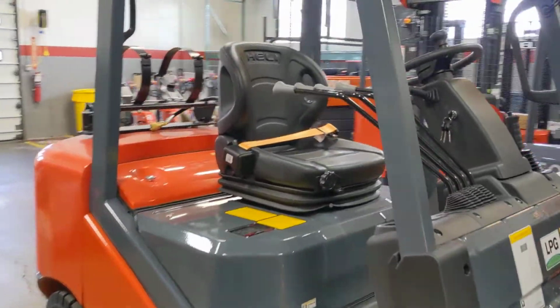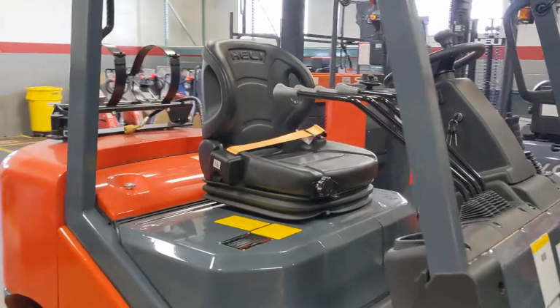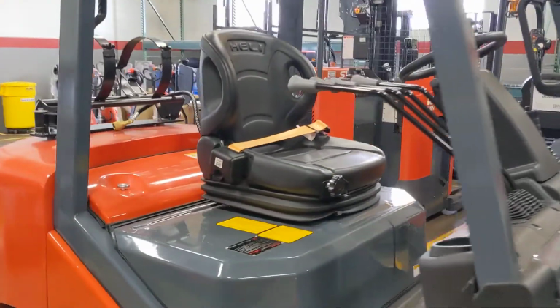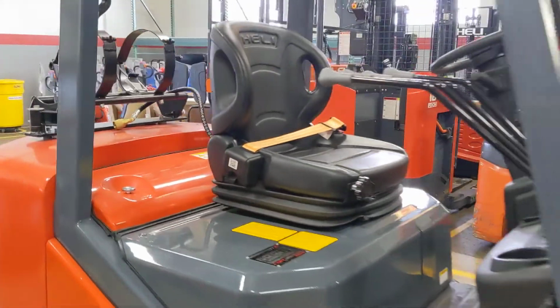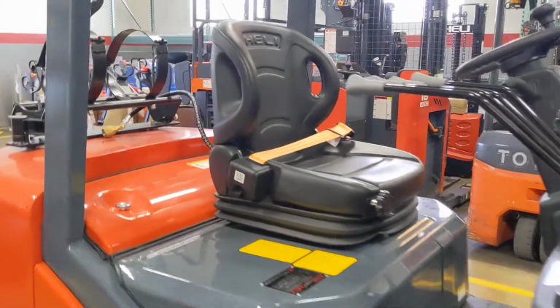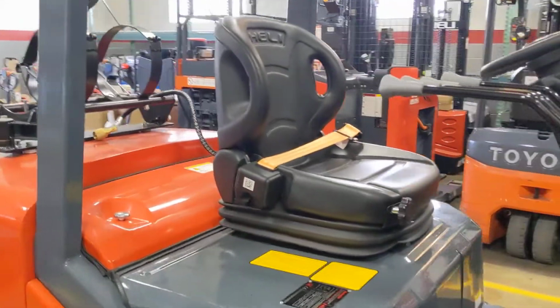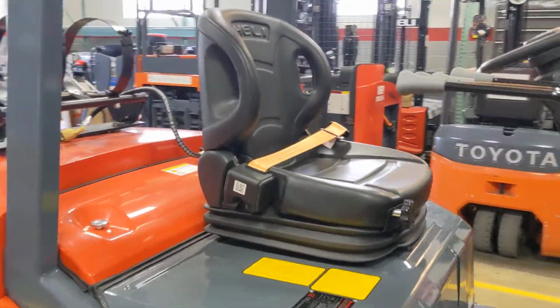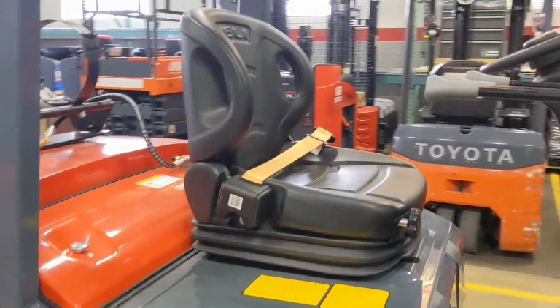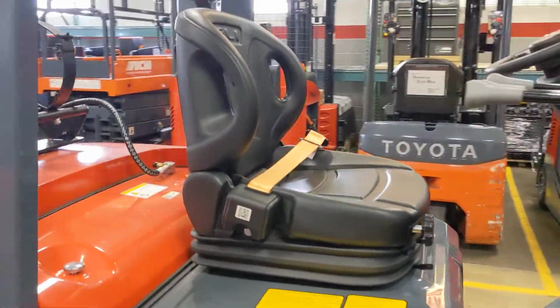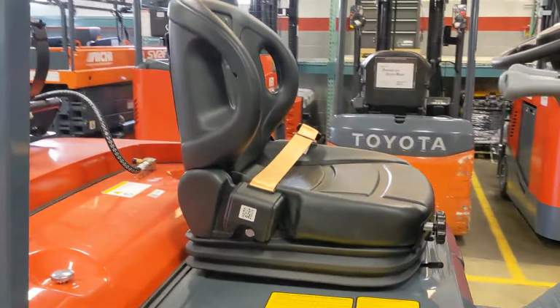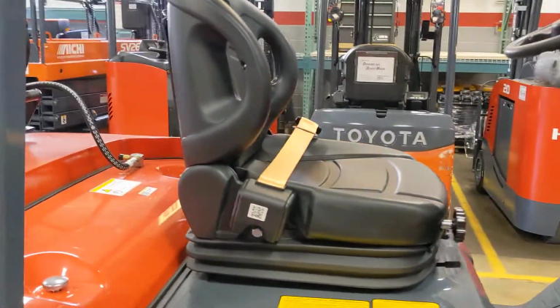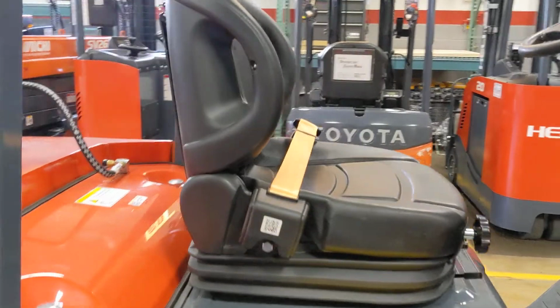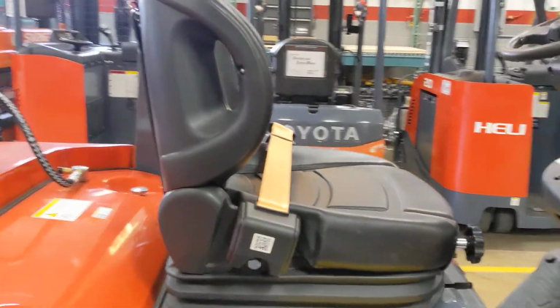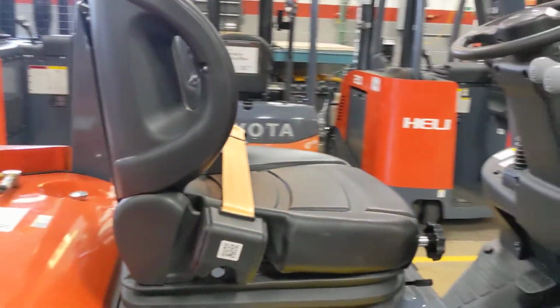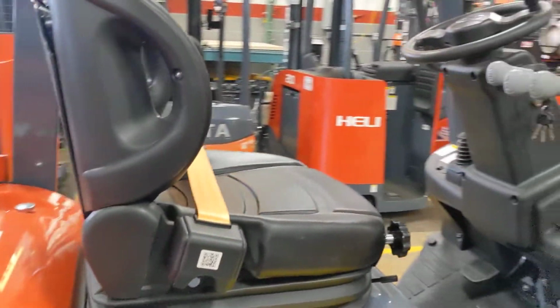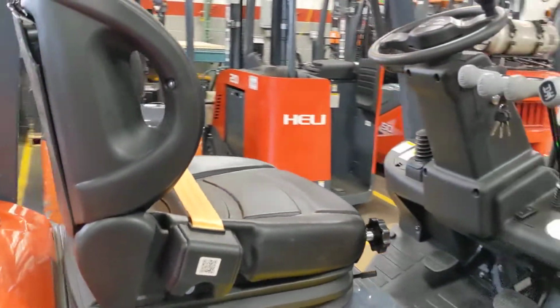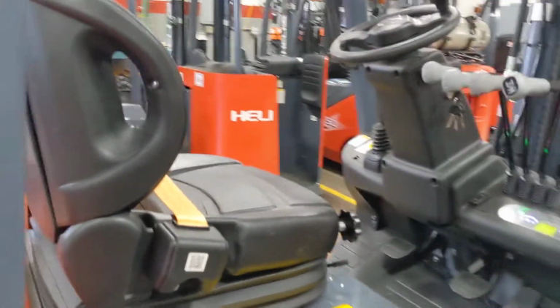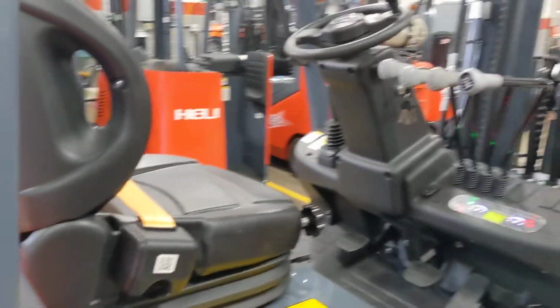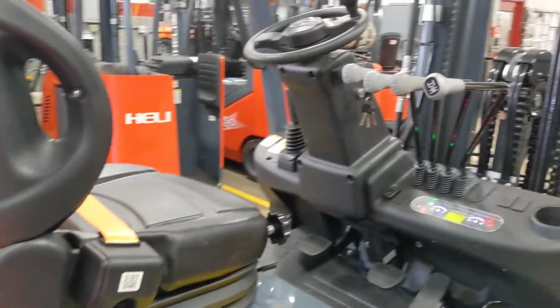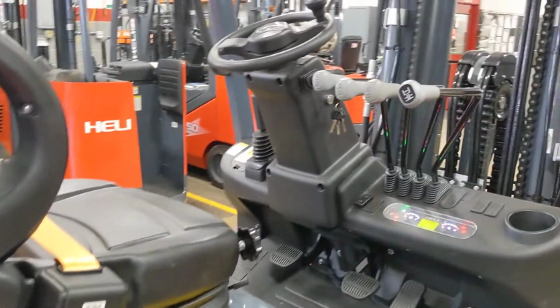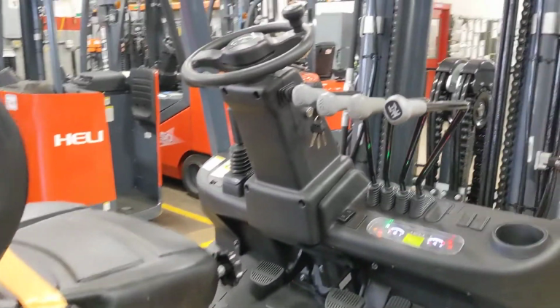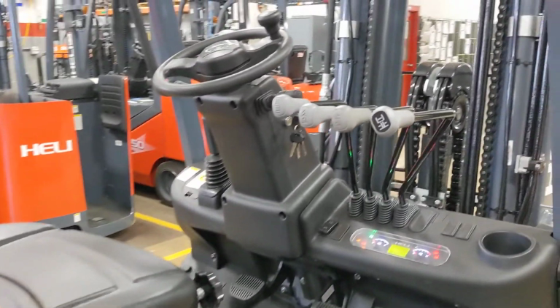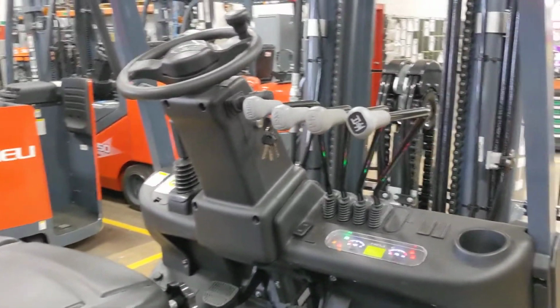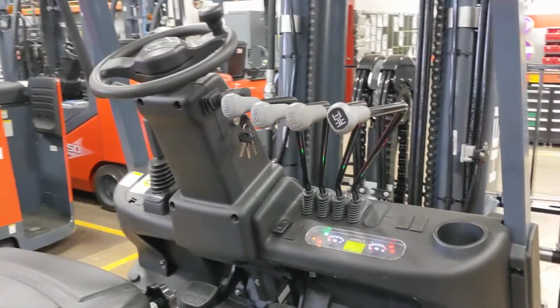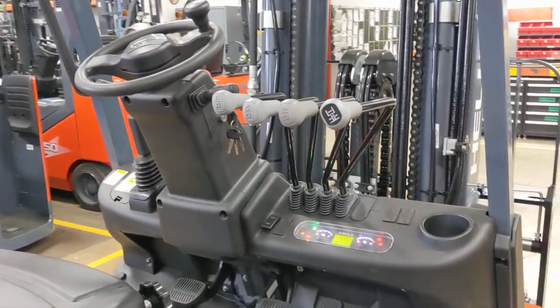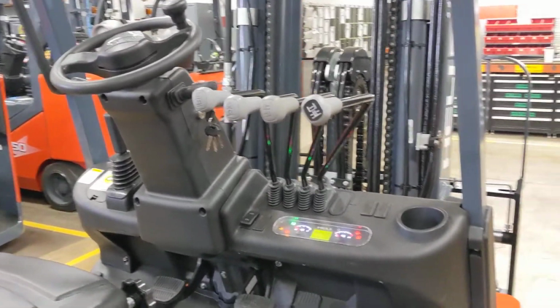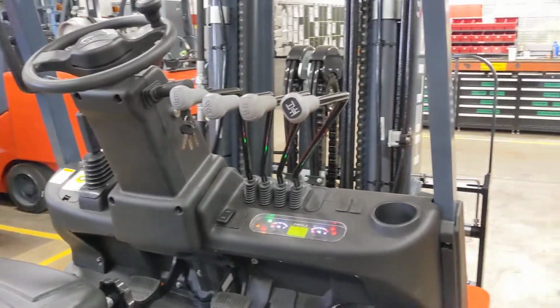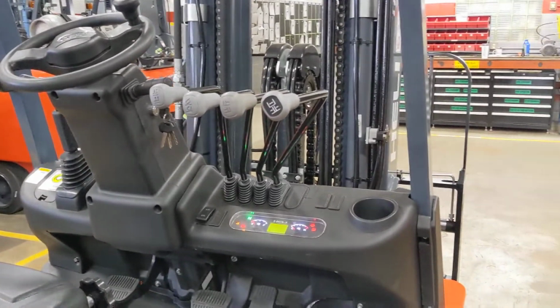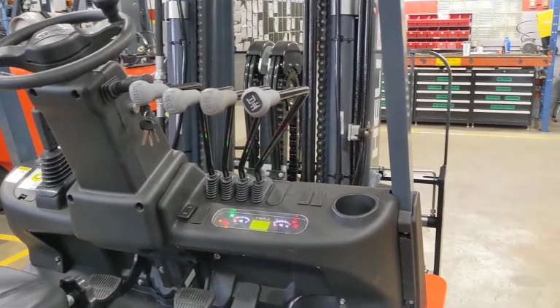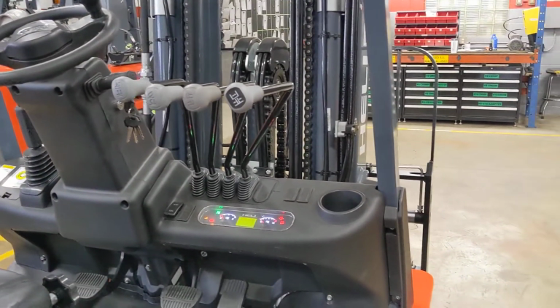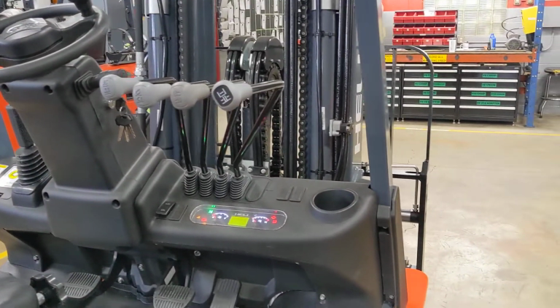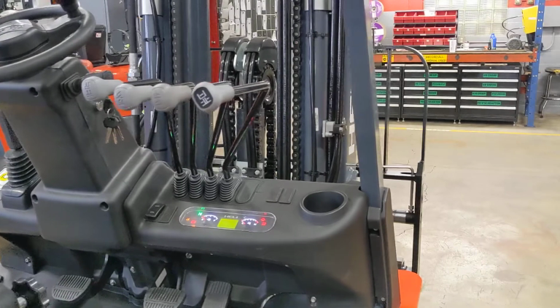It runs on dual fuel, so in this case that's gasoline and LP, and it has a base capacity of 6,500 pounds.